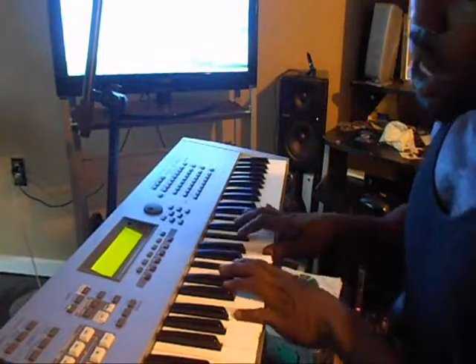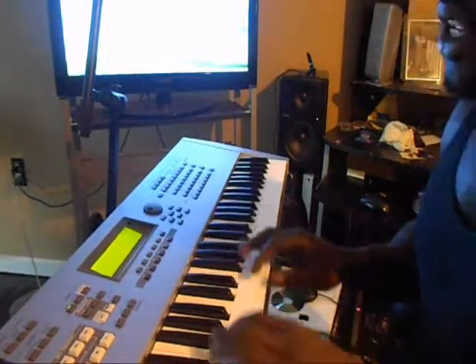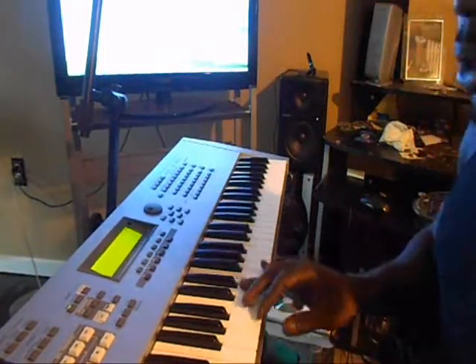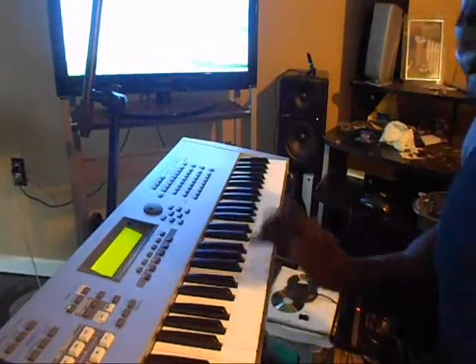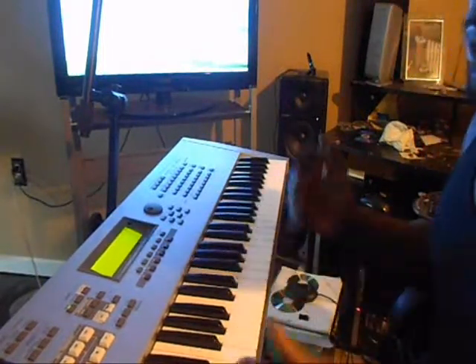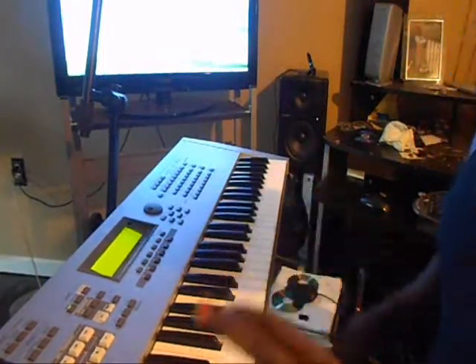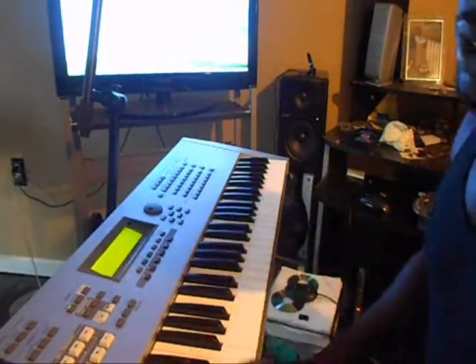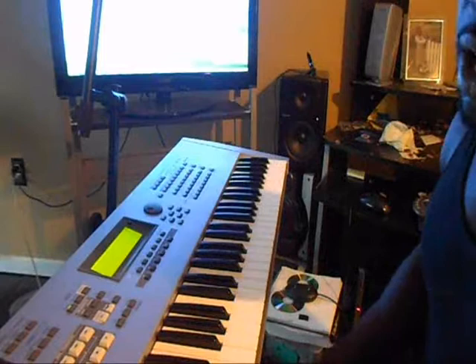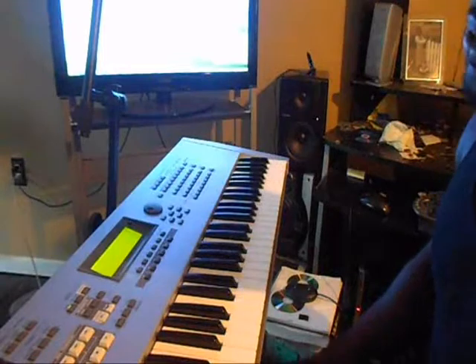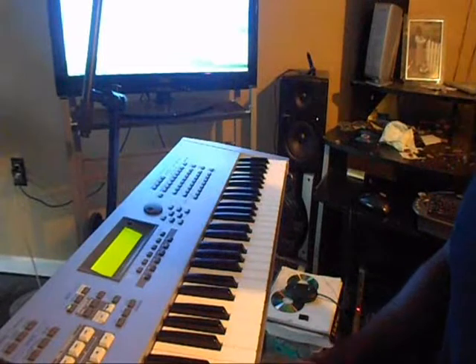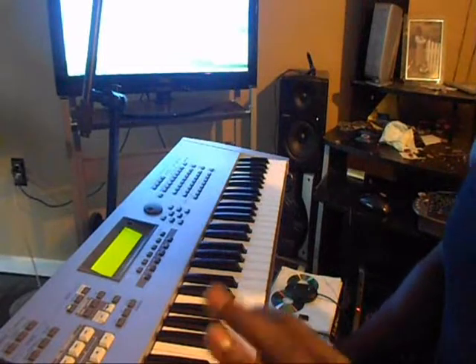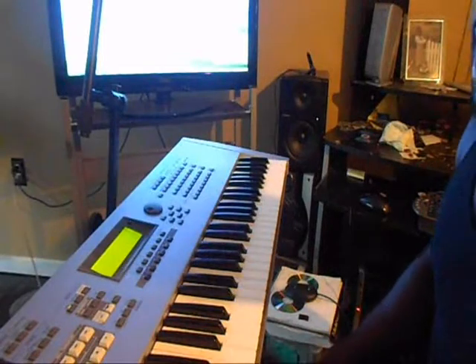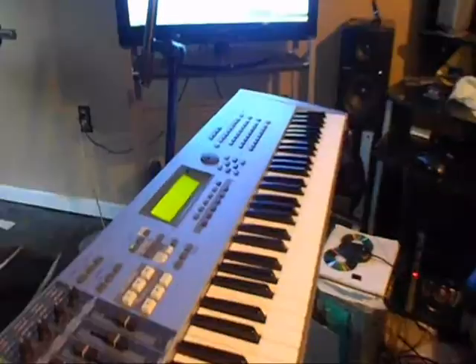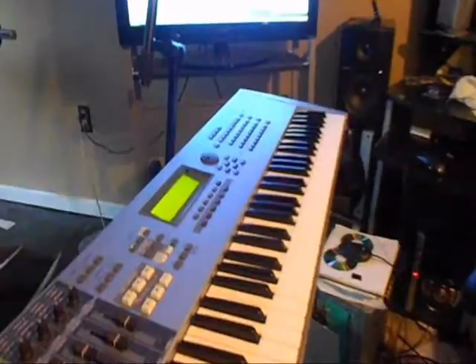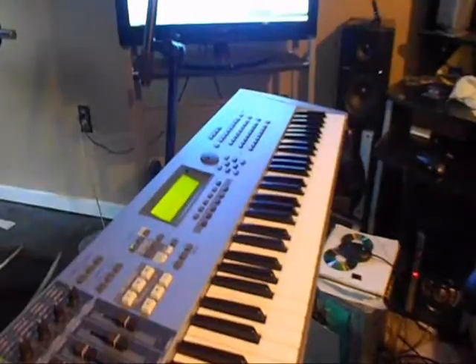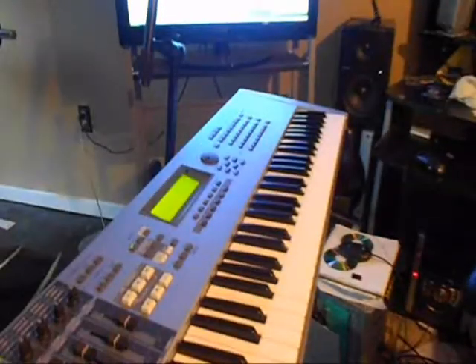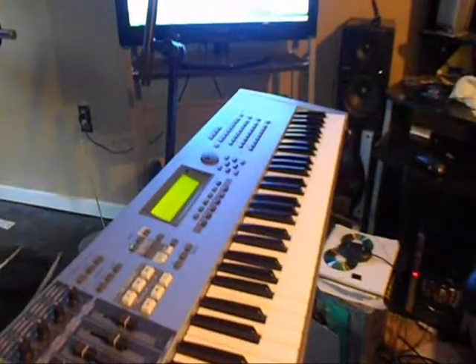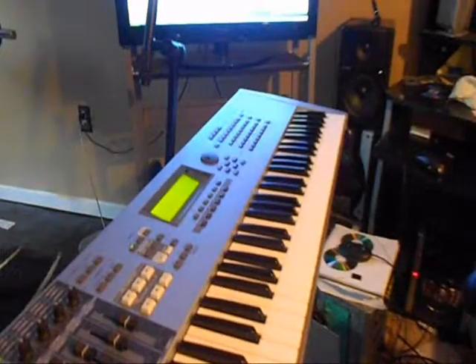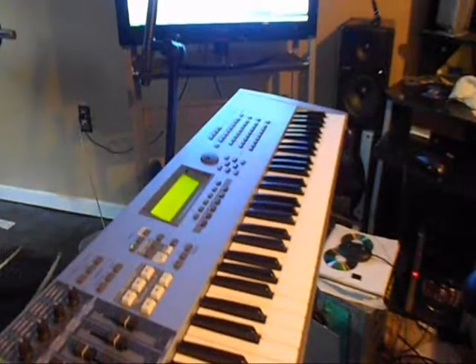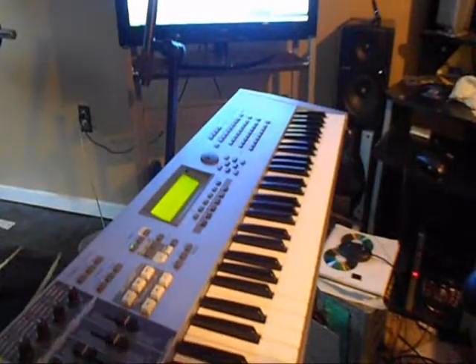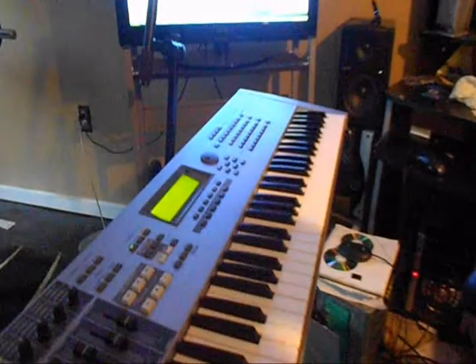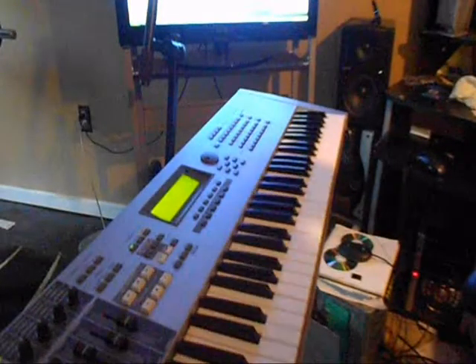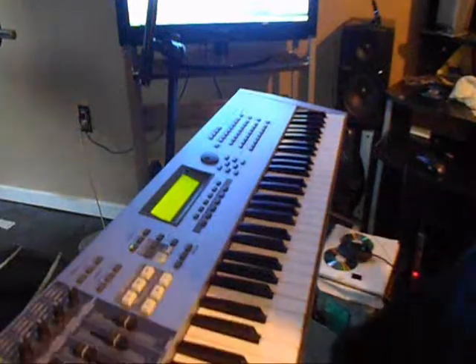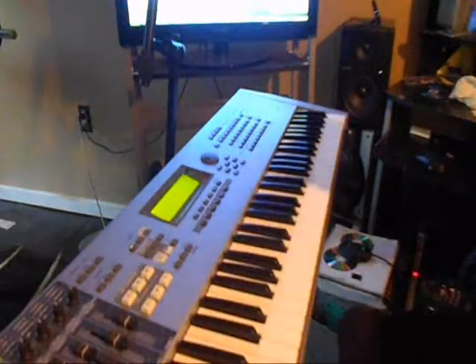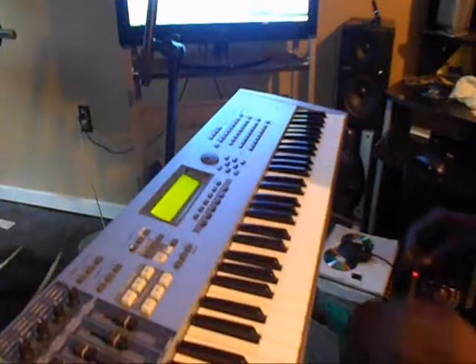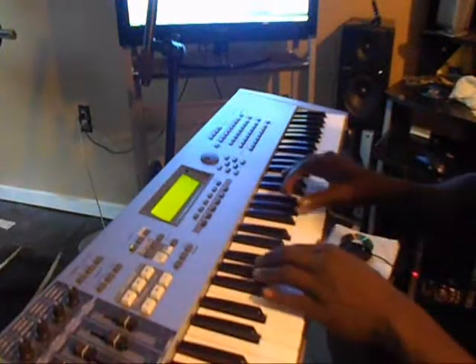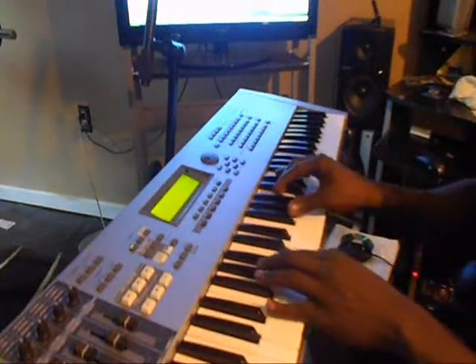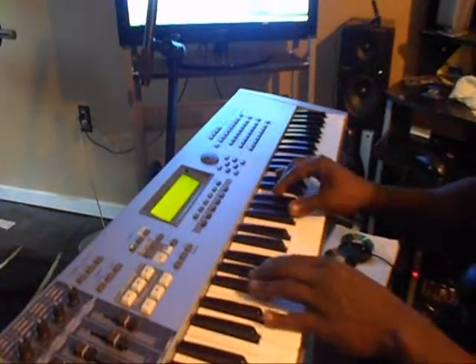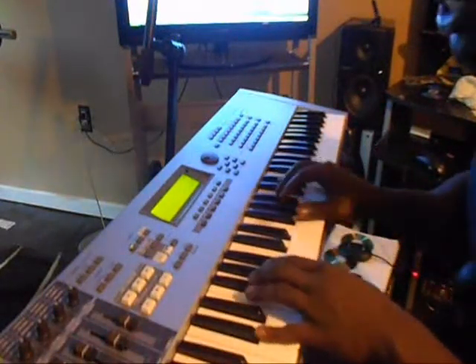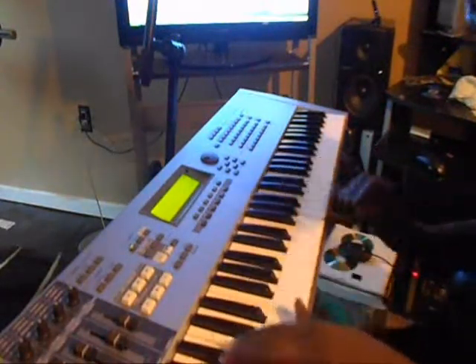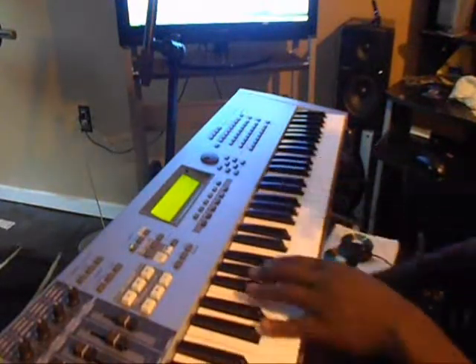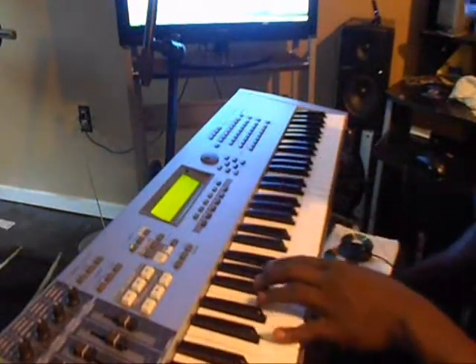The end part is going to be 6, 5, 4, 5. The end part is 6, 5, 4, 5.